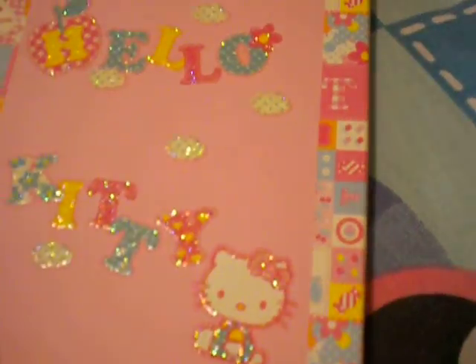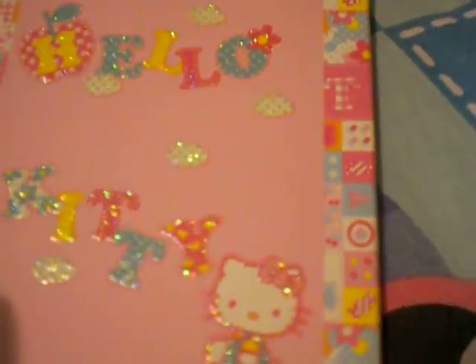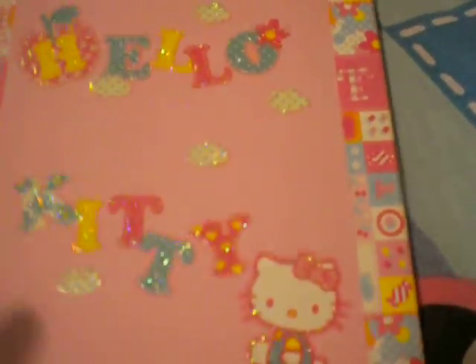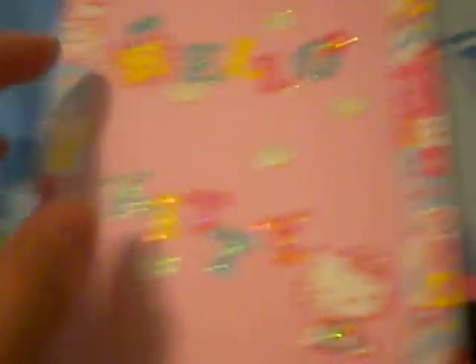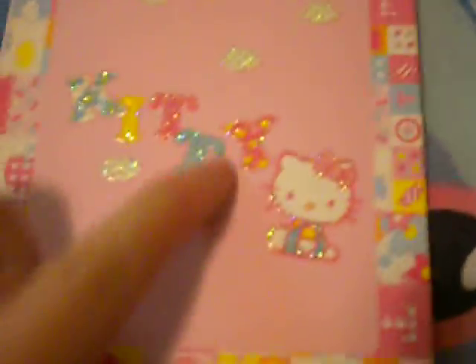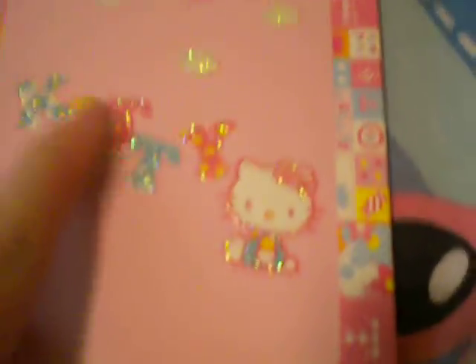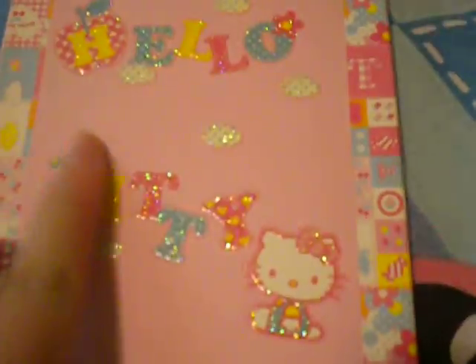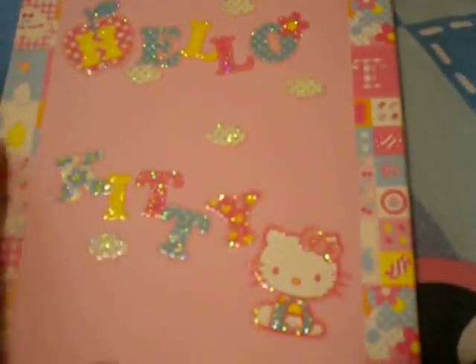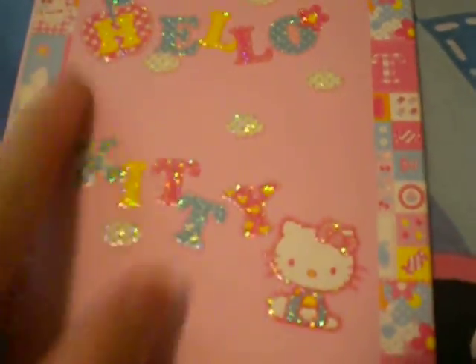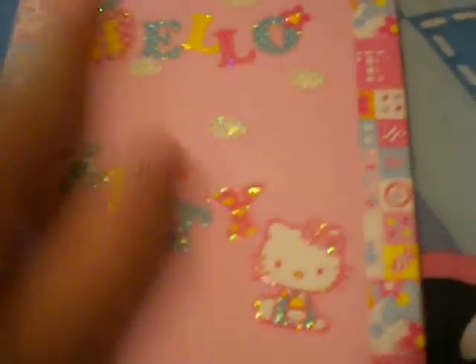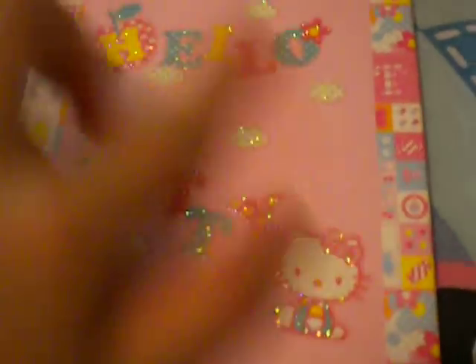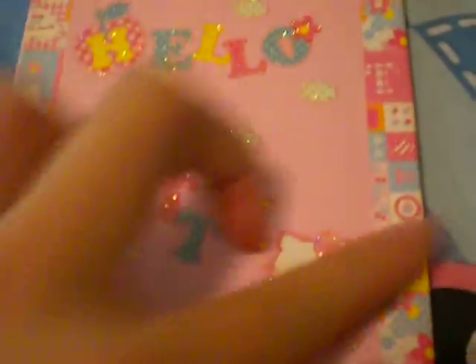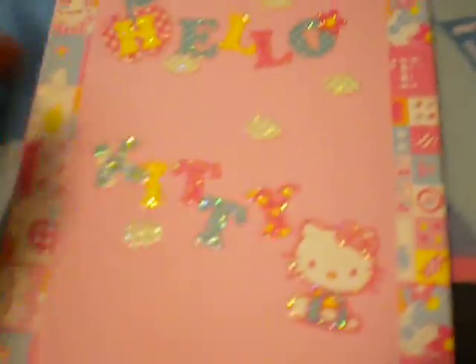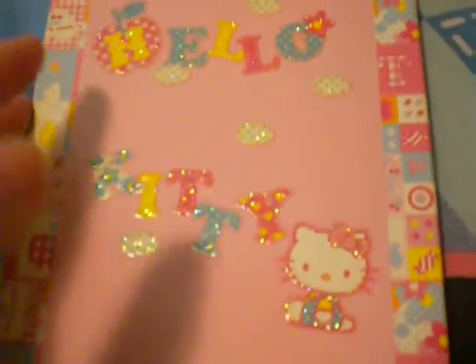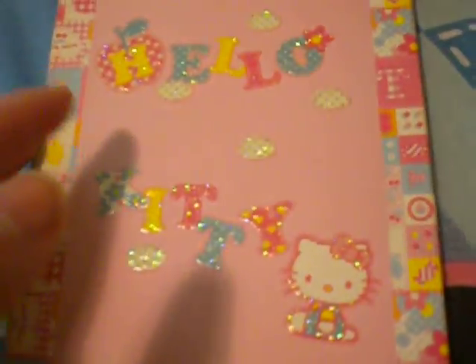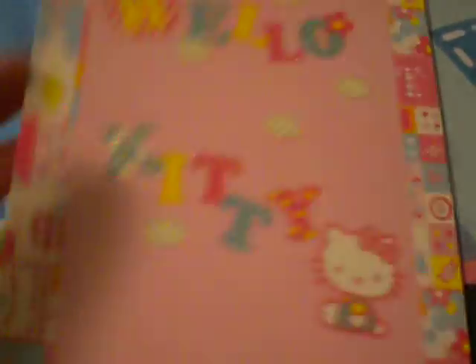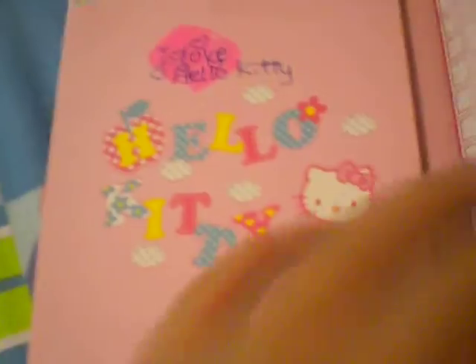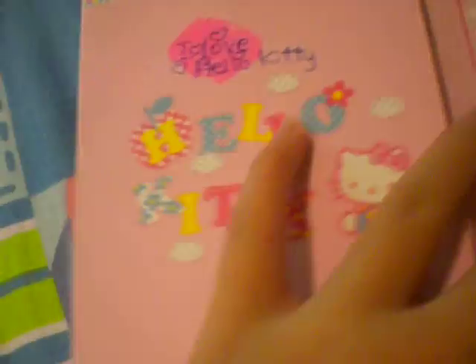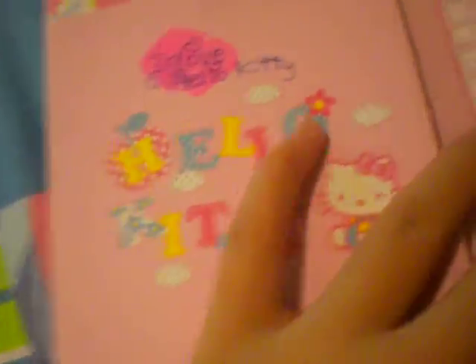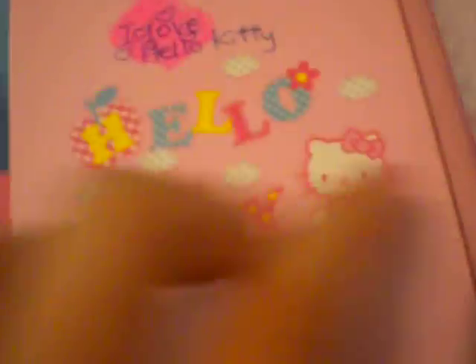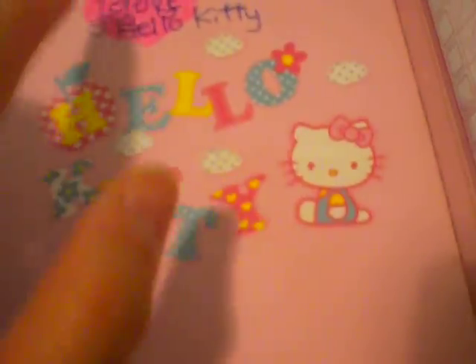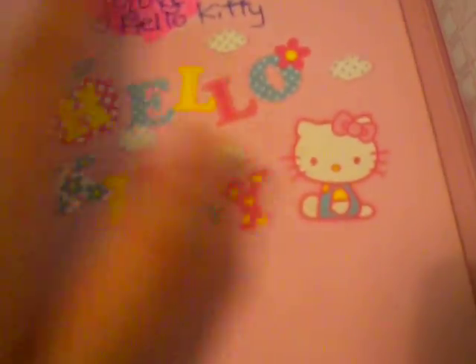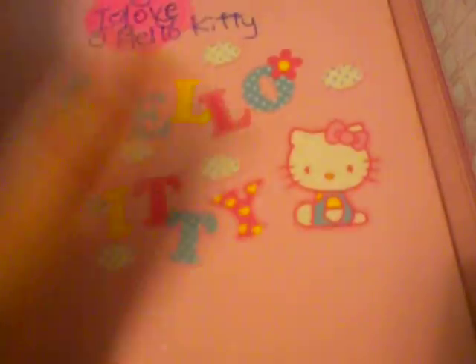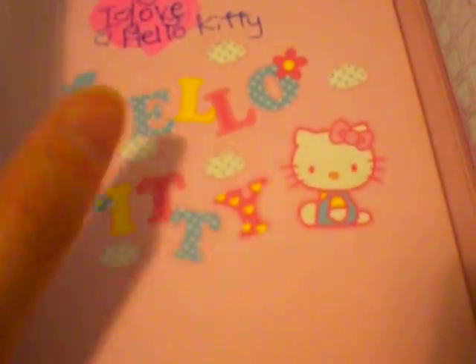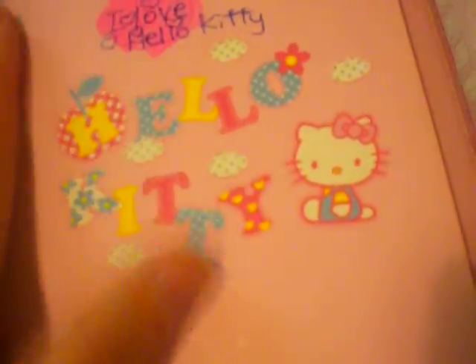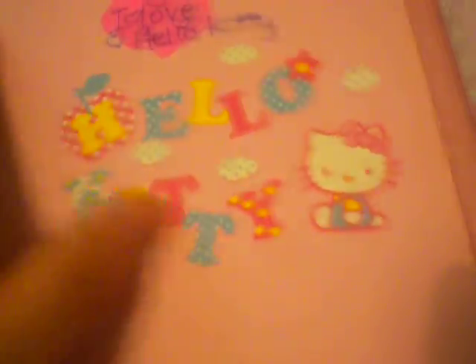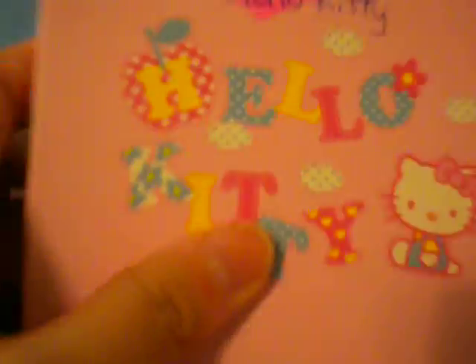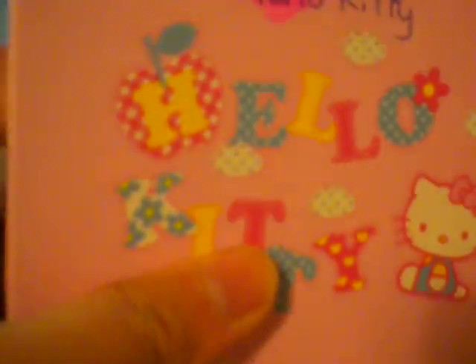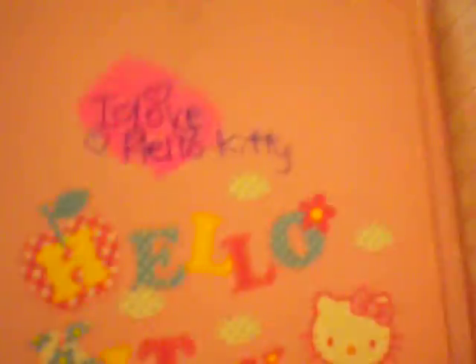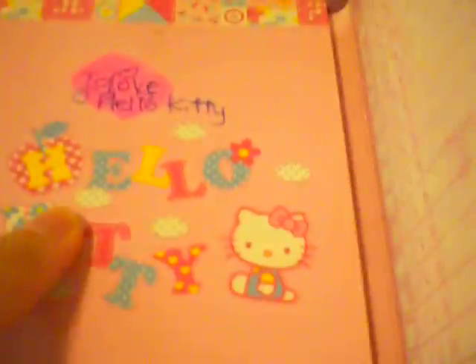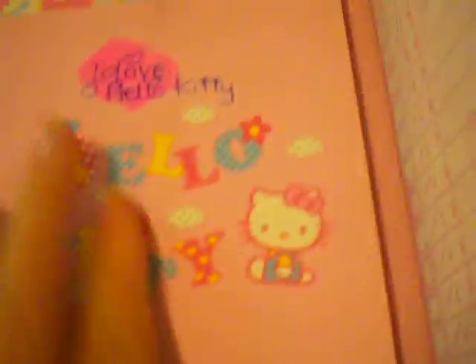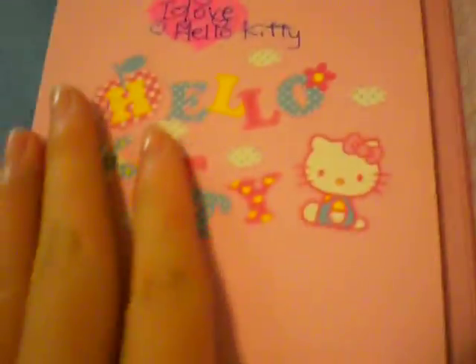This one has sparkles on it — it's kind of like a Holo Kitty design right there.